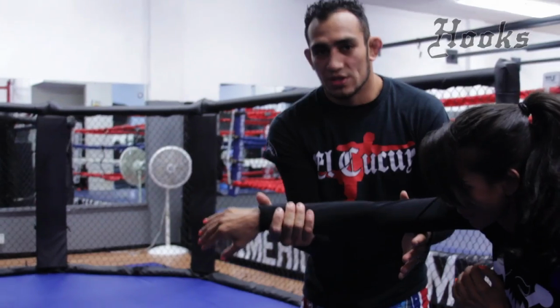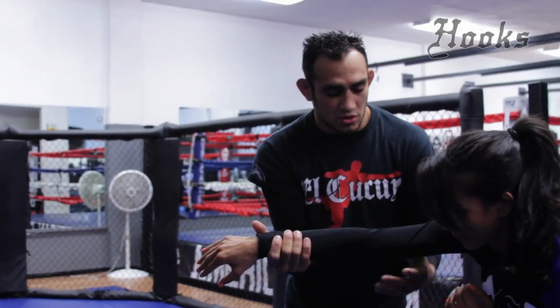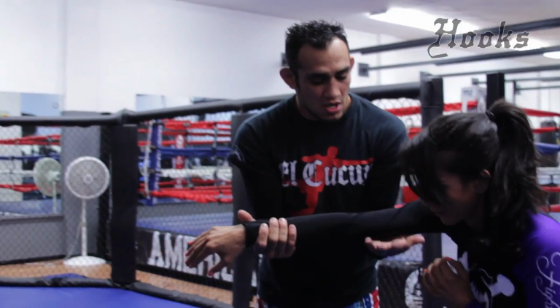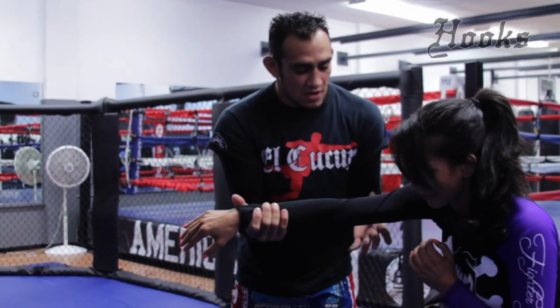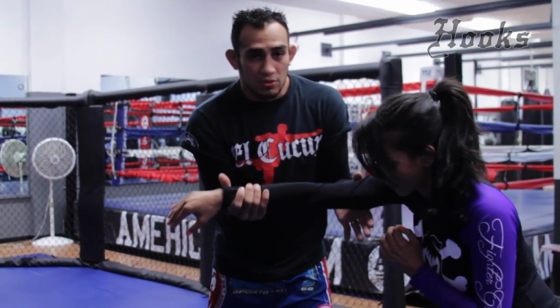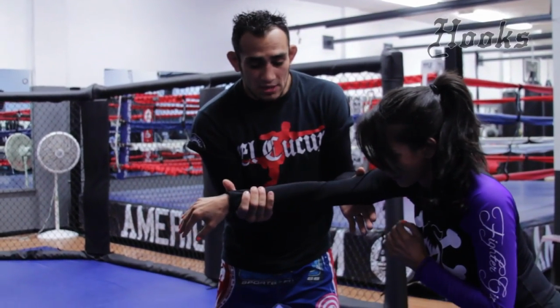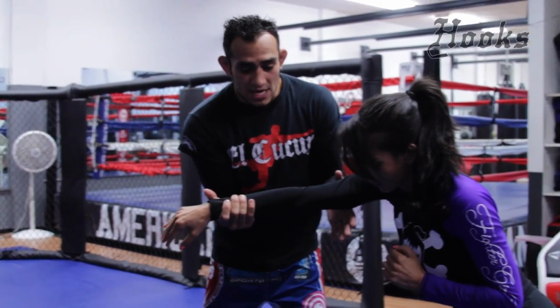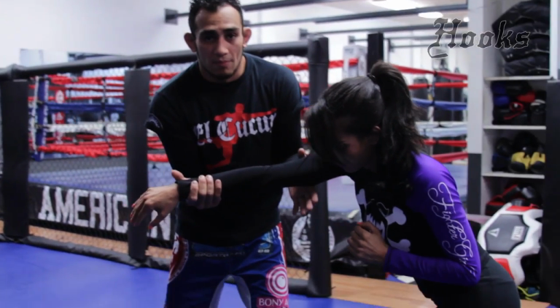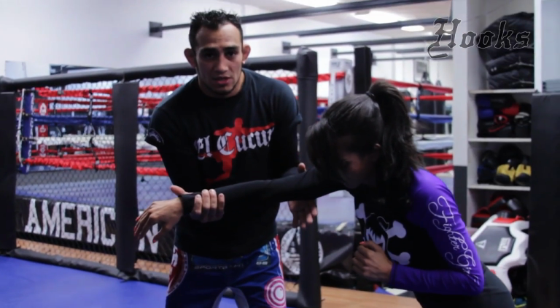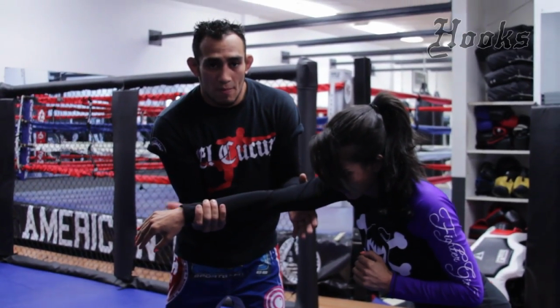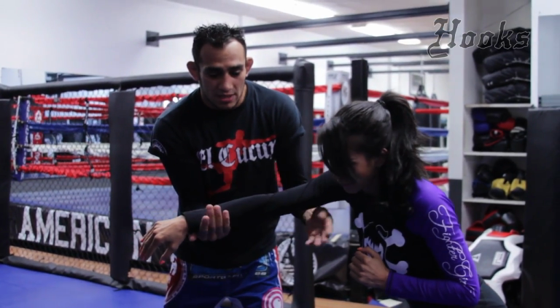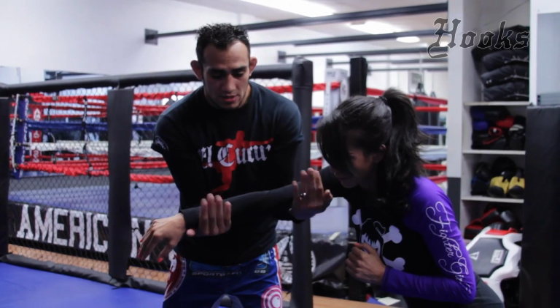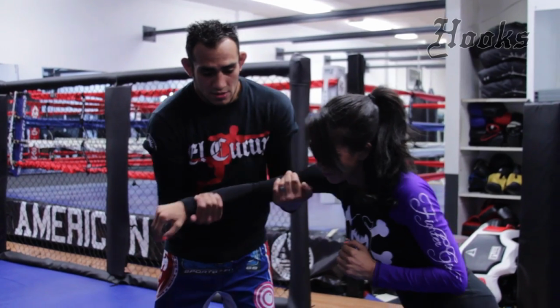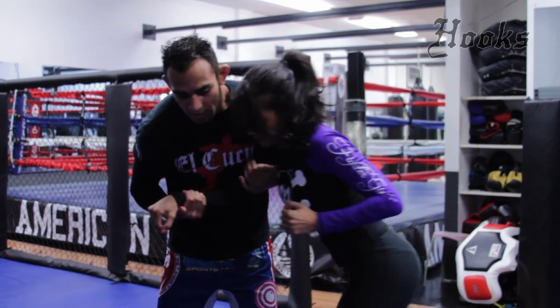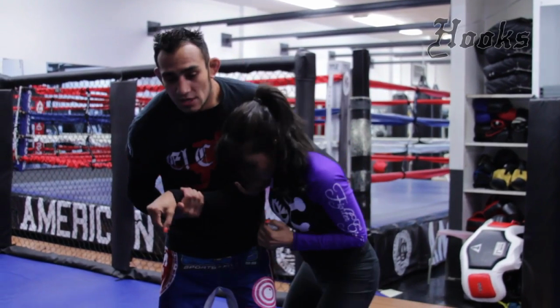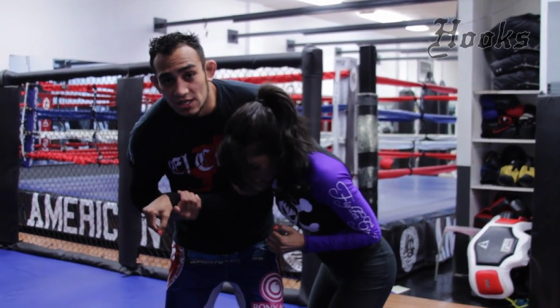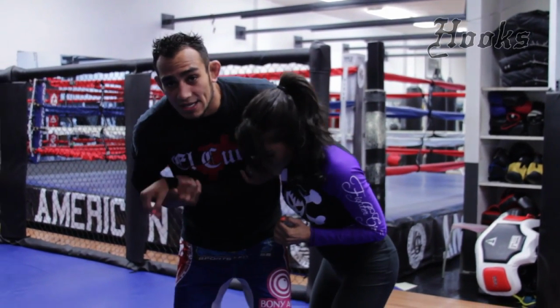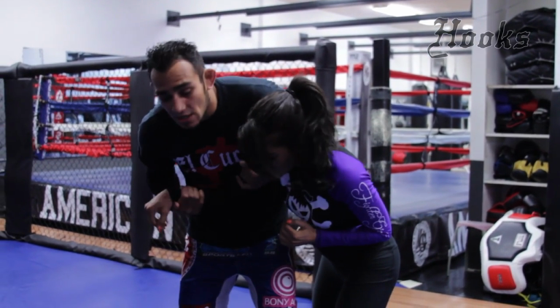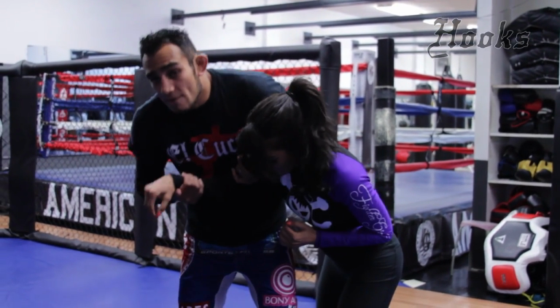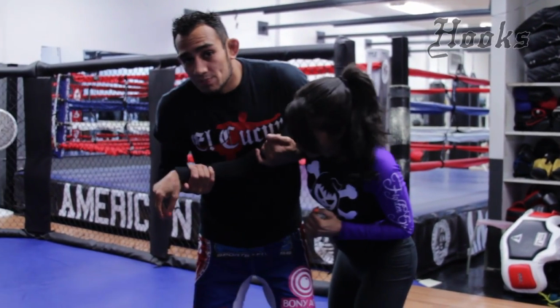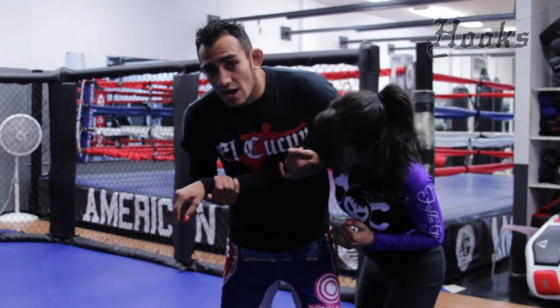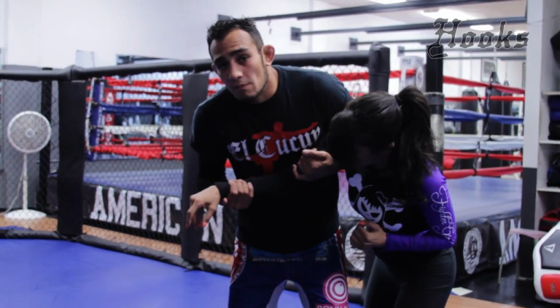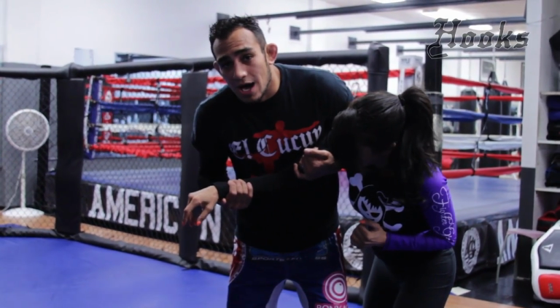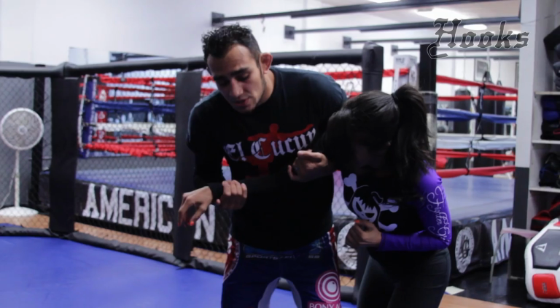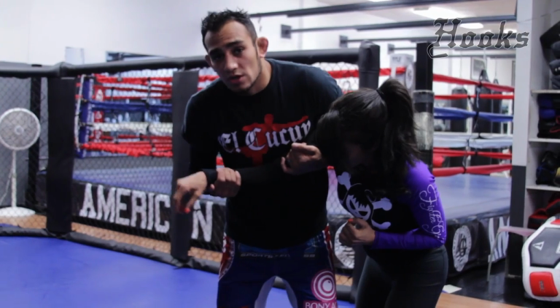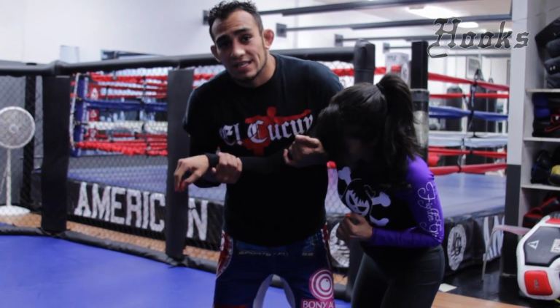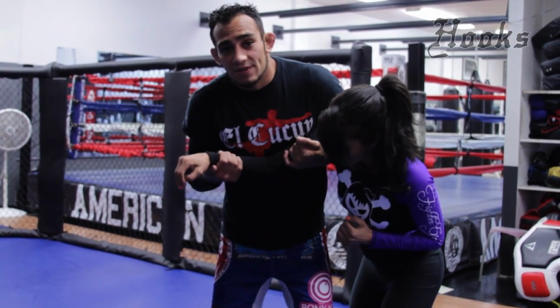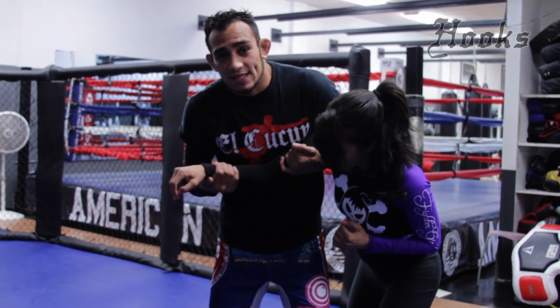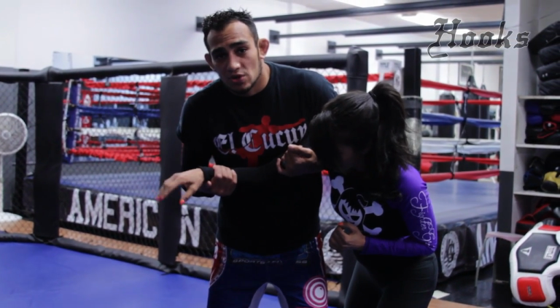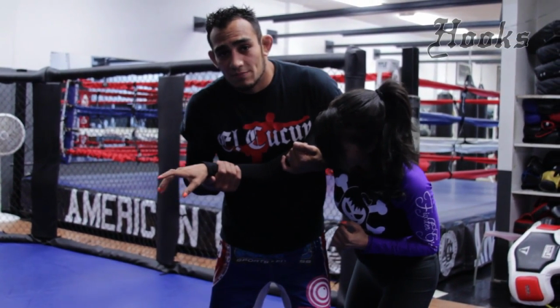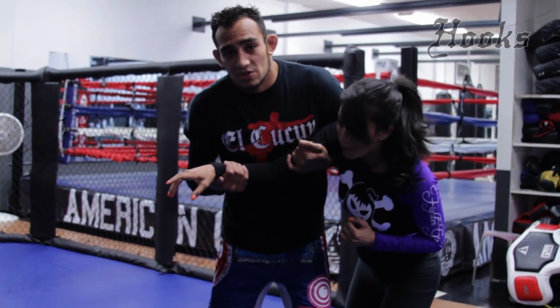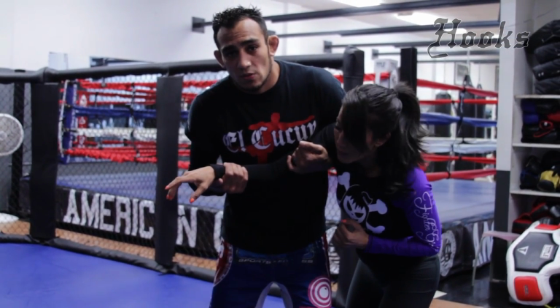Wrist control. When I pull it down like this, I'm going to pull it back to my stomach. She's going to come back into me. From this part, I have multiple options. What we're going to learn is how to defend this — I'm sure you guys have been in this position before.